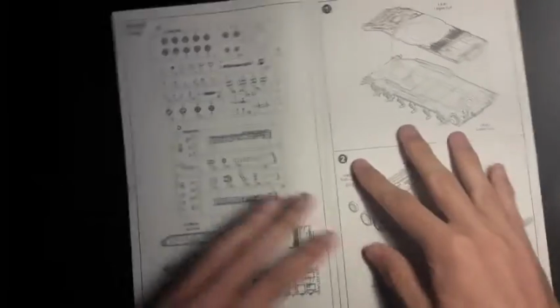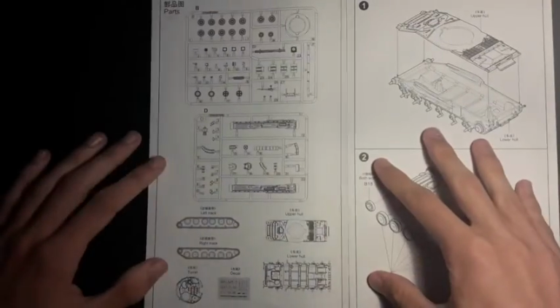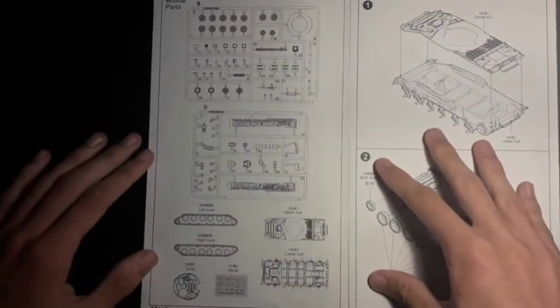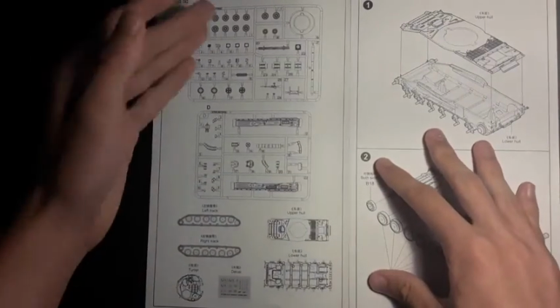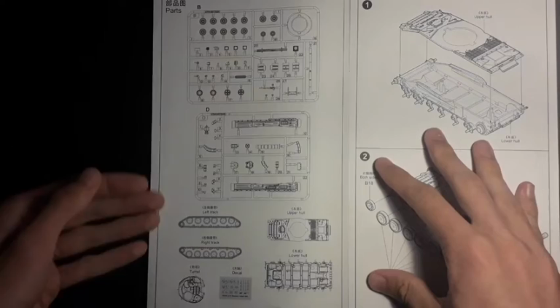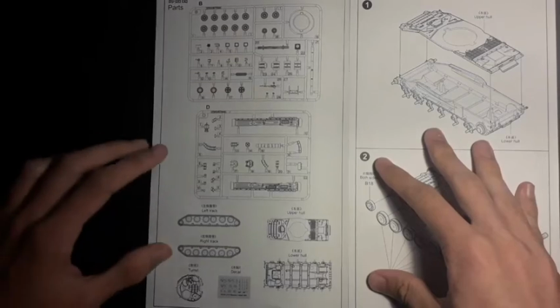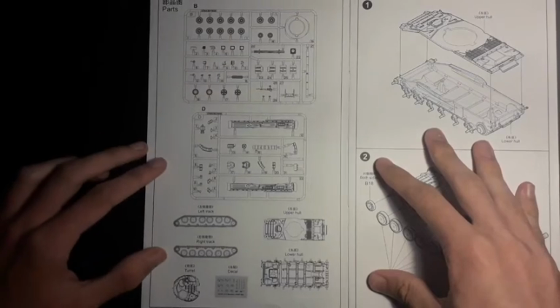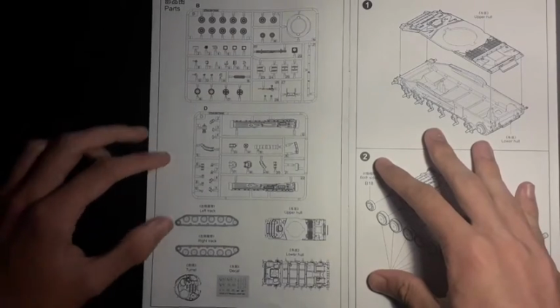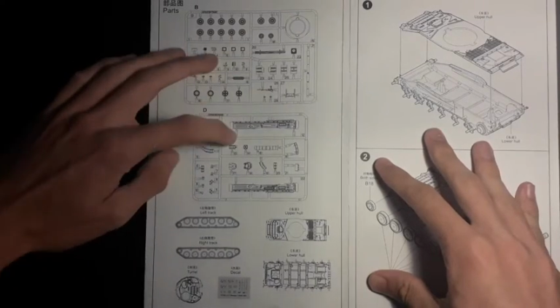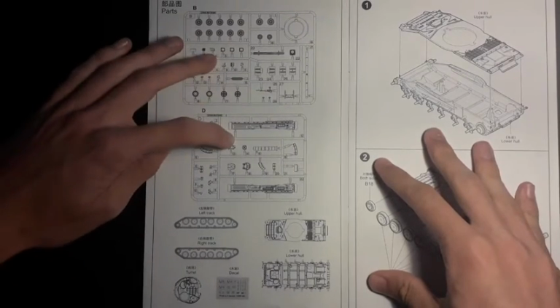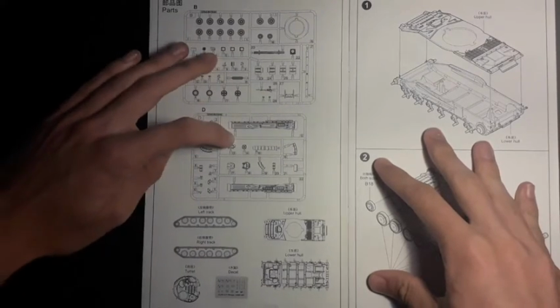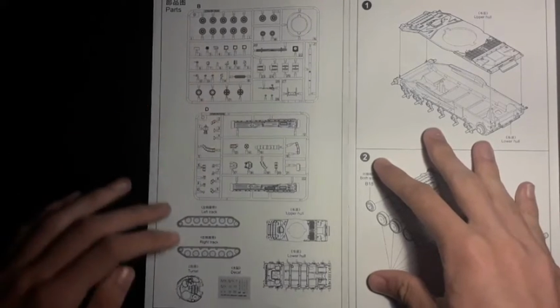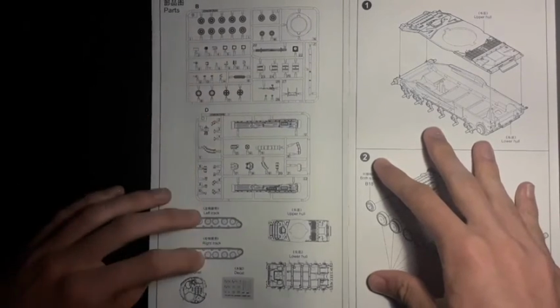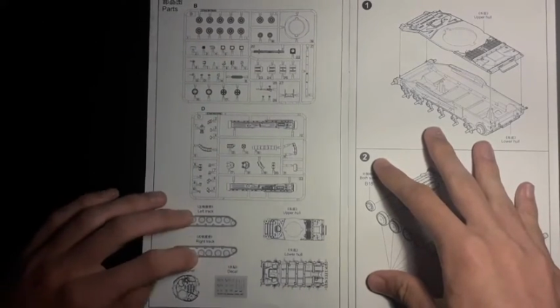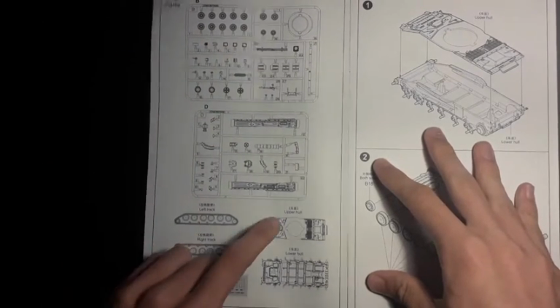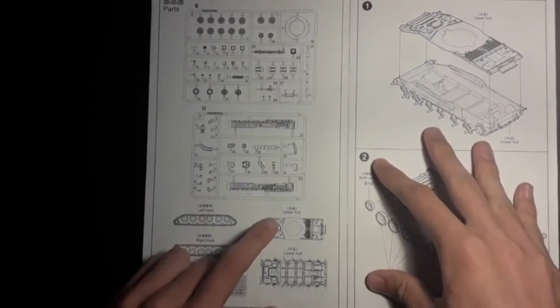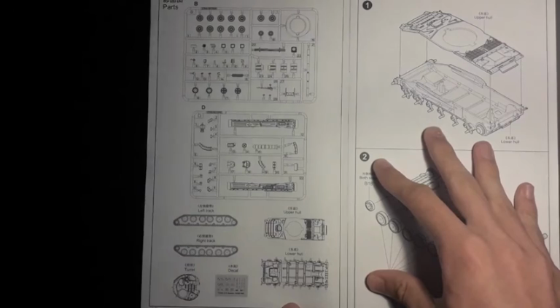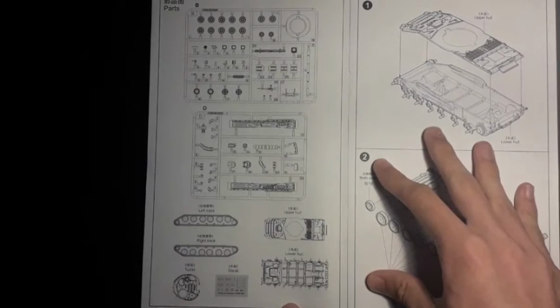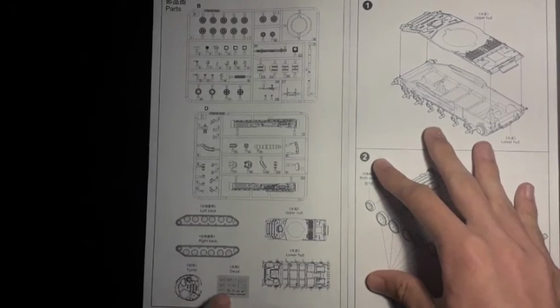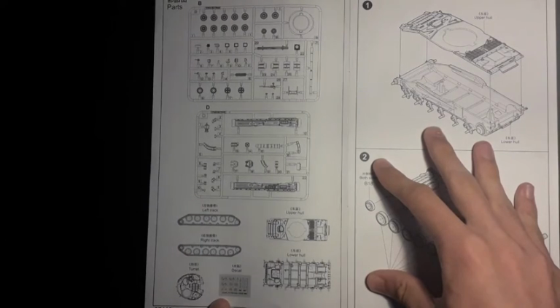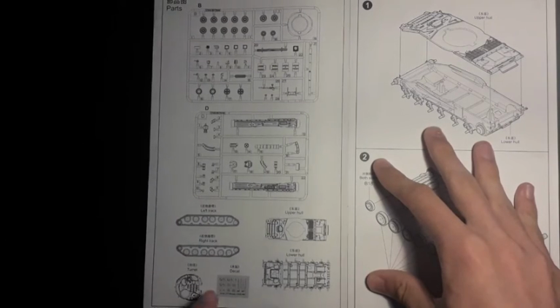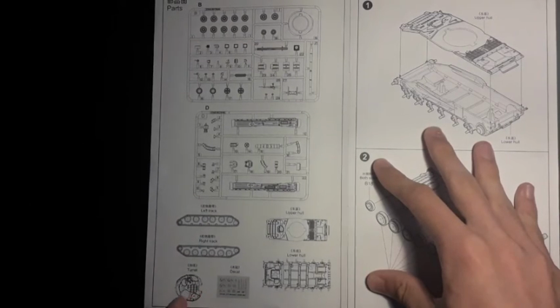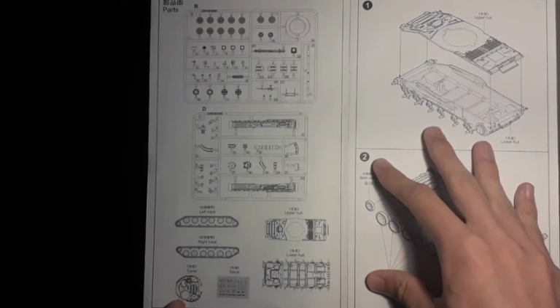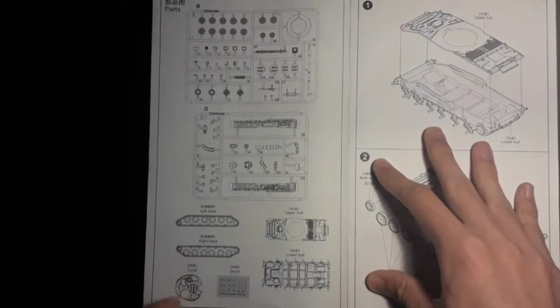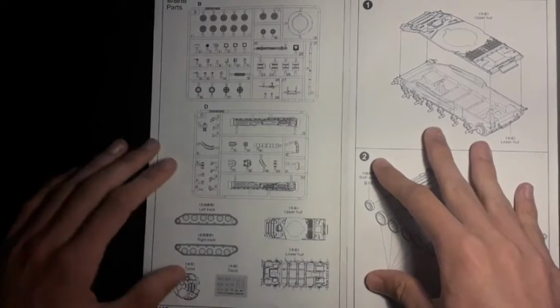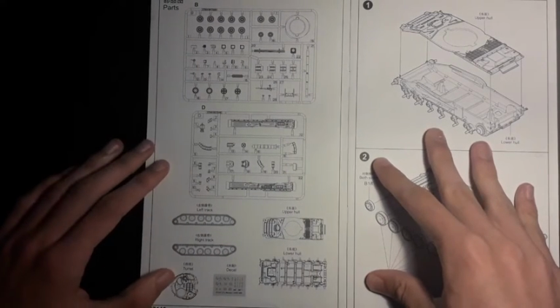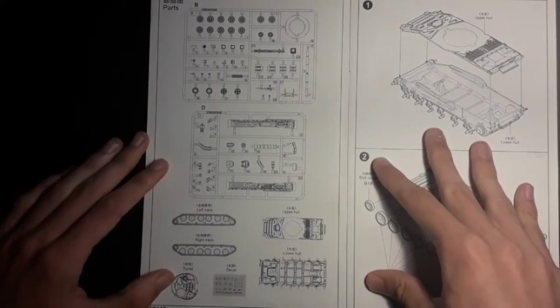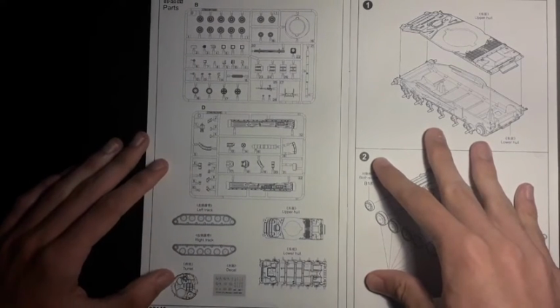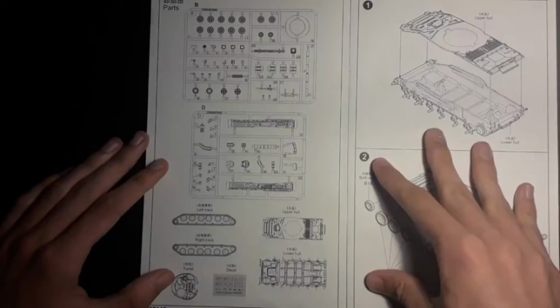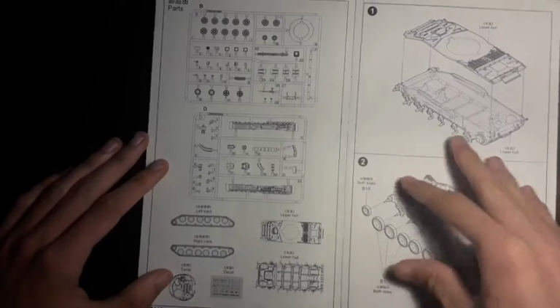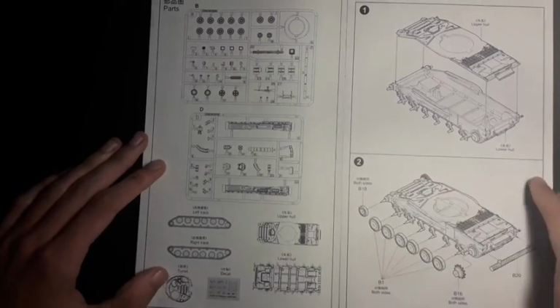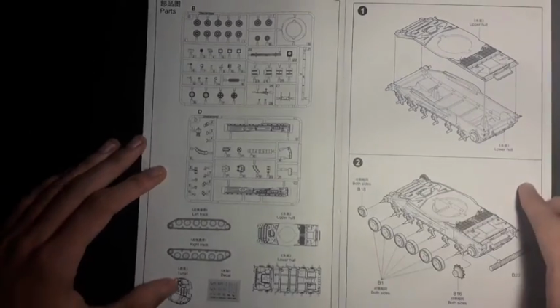On the first page we have a summary of all the parts. We see there are two main sprues, two tracks, an upper hull, a lower hull, a decal sheet and the turret. All of these come separately in their own individual bag as shown before.